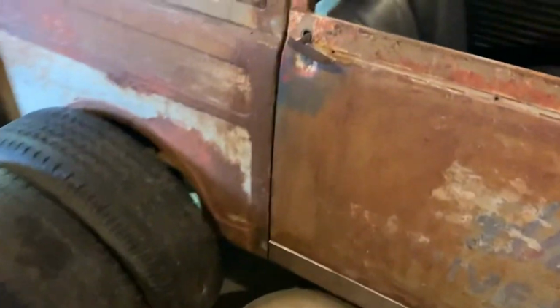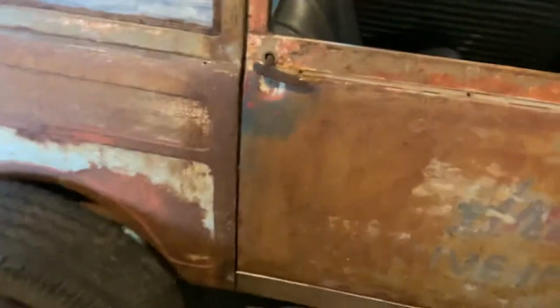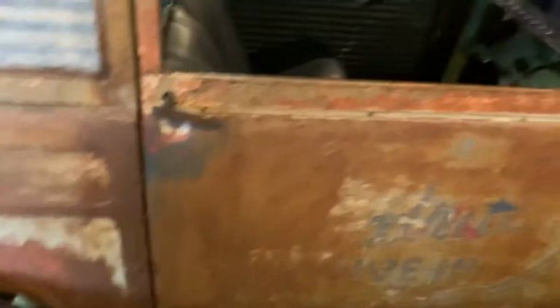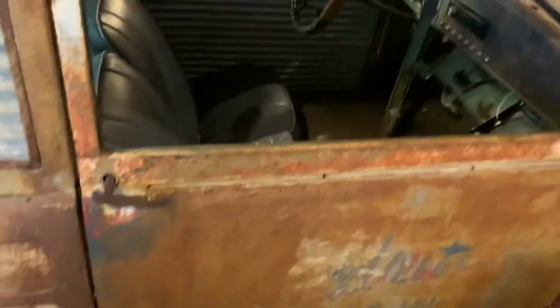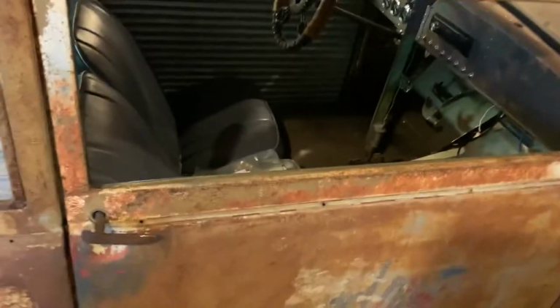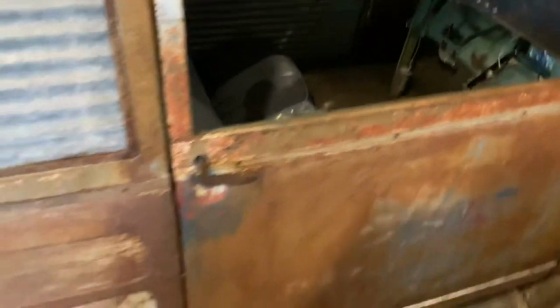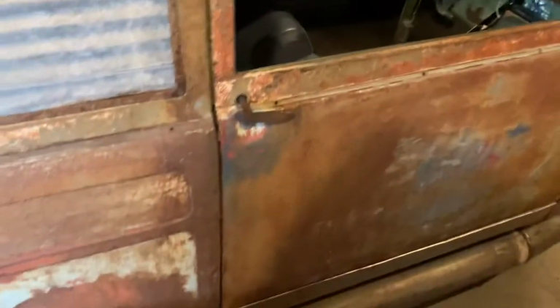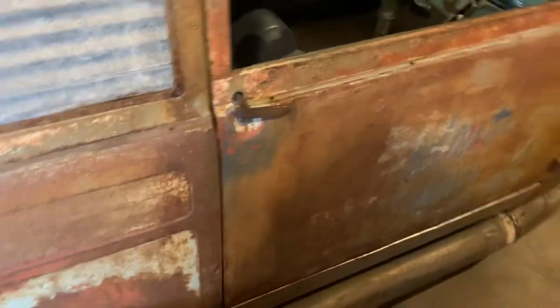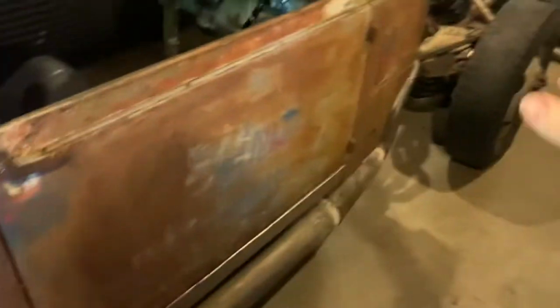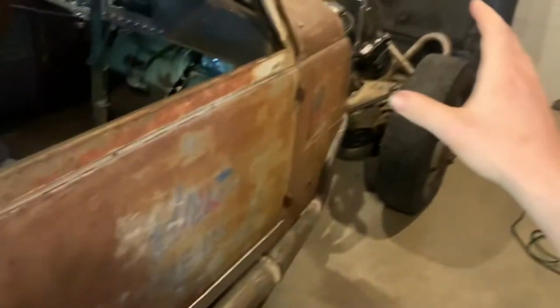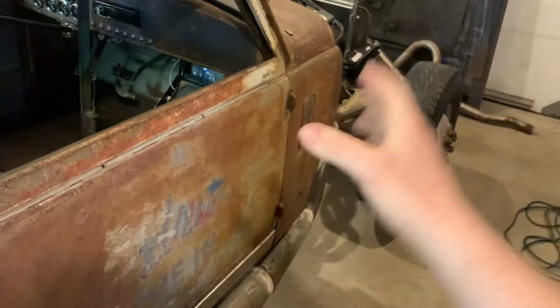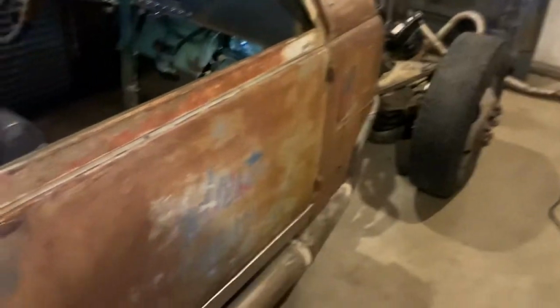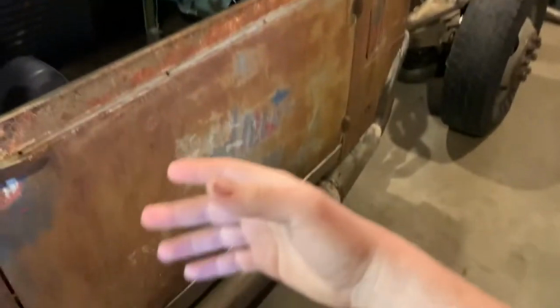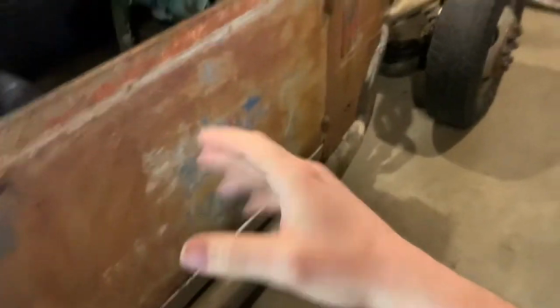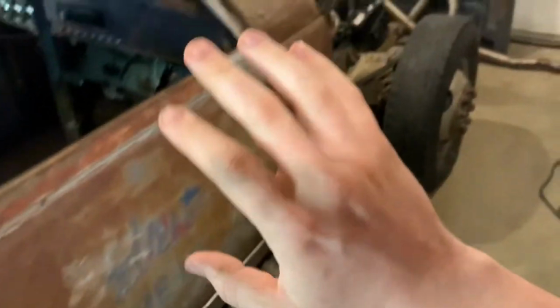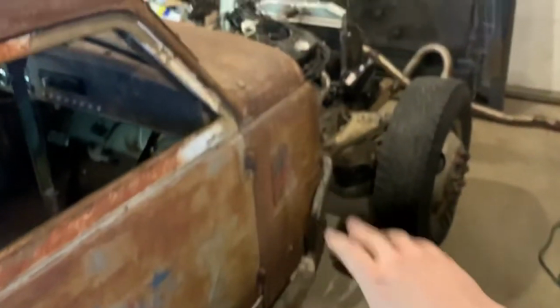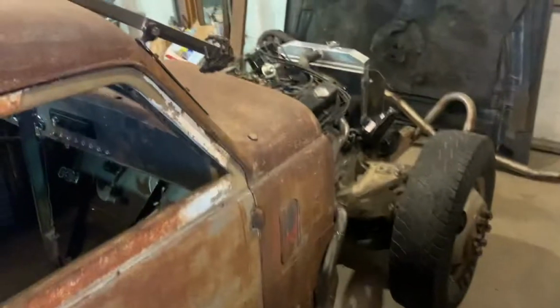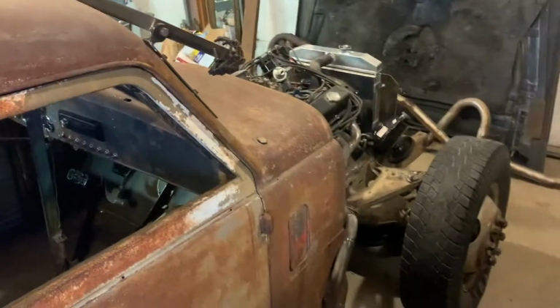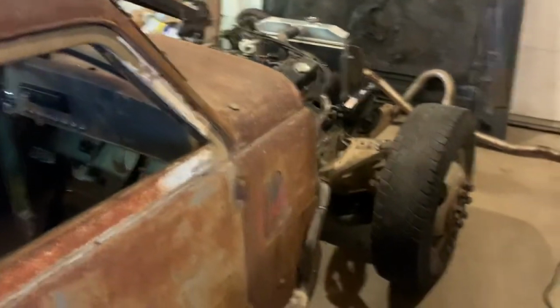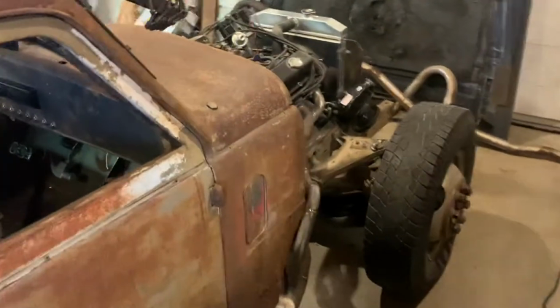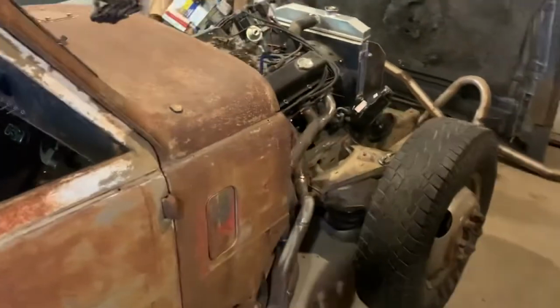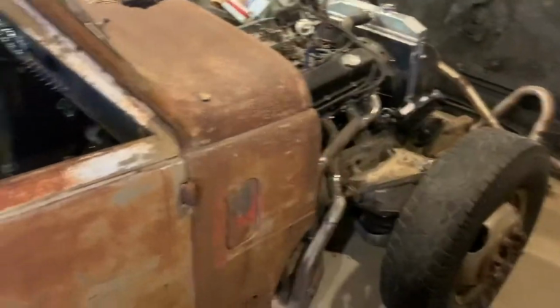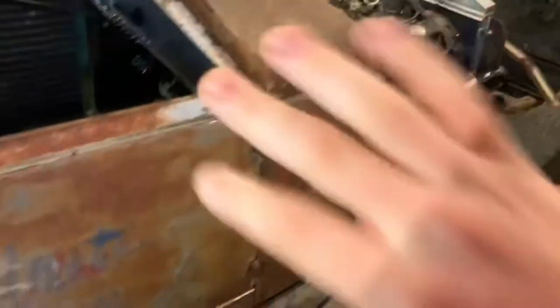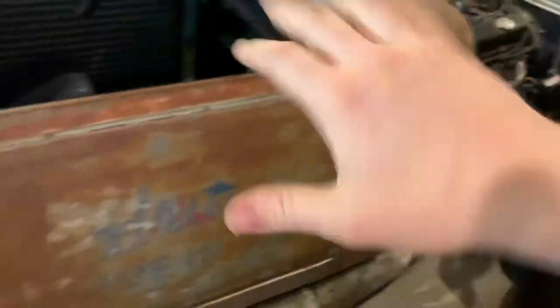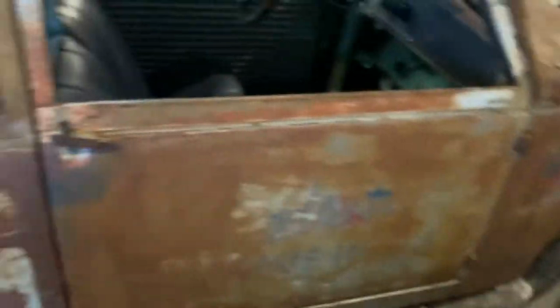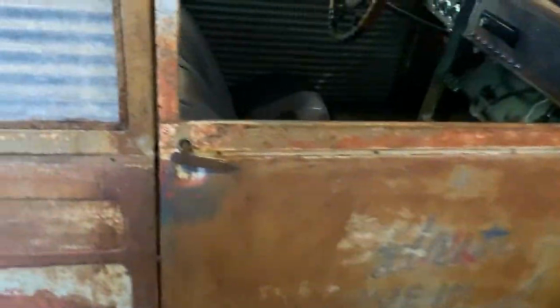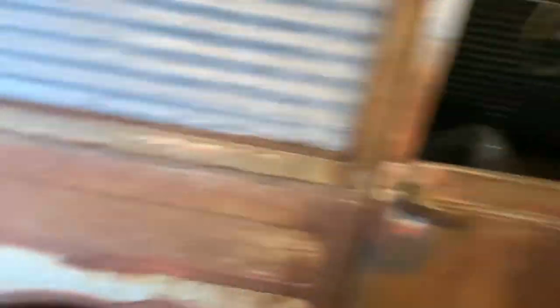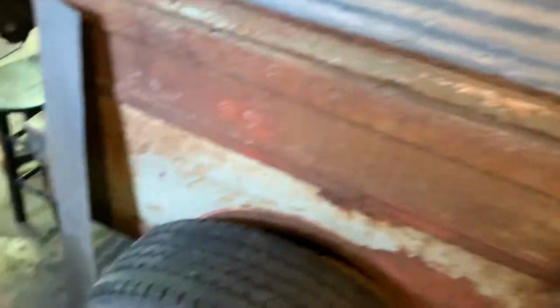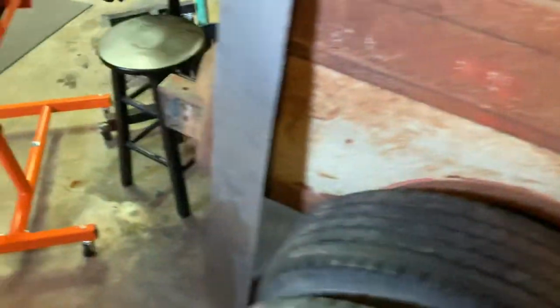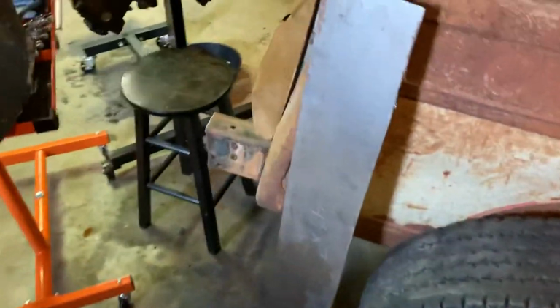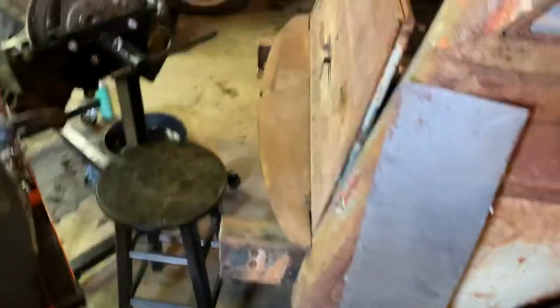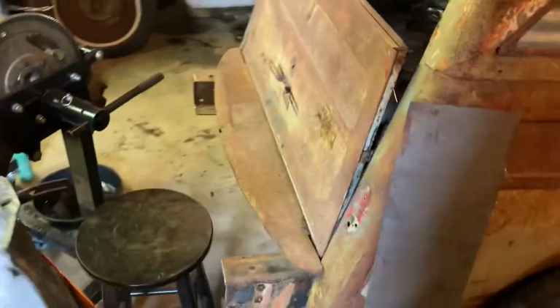It has a line lock on it, so I'm going to lock out the rear axle and keep the front brakes so I can manipulate at will — do some massive burnouts.